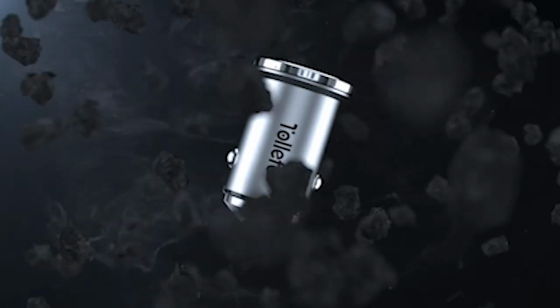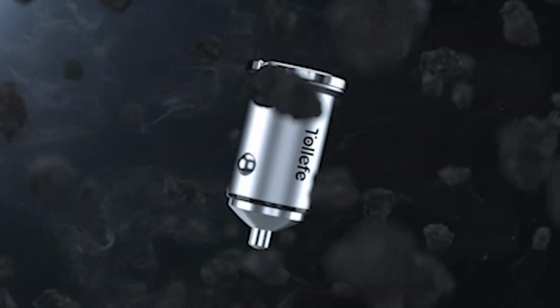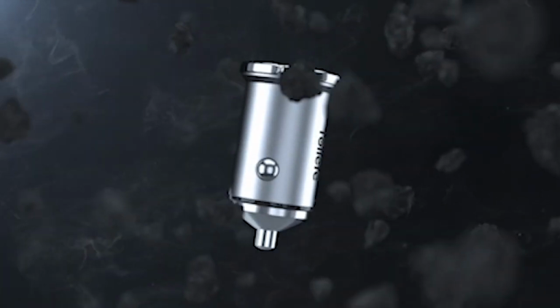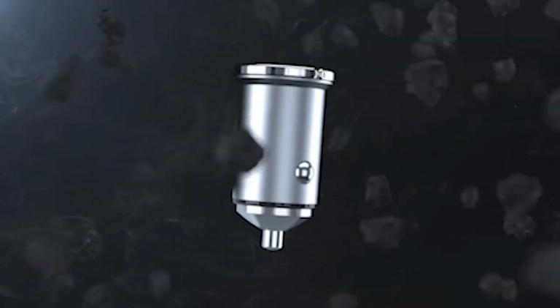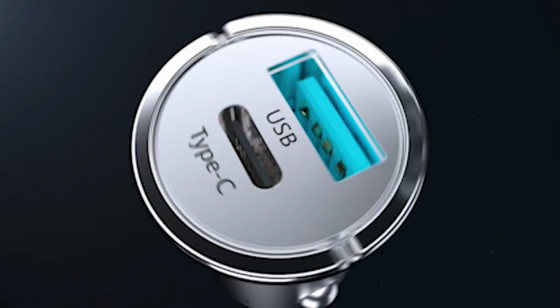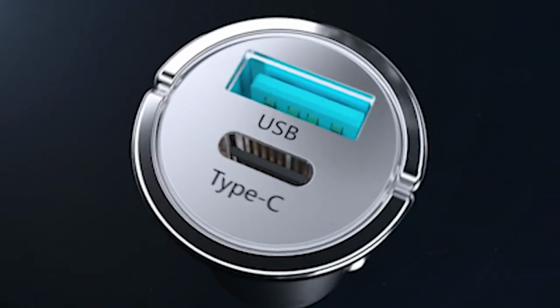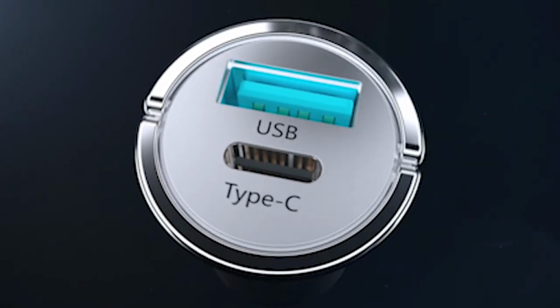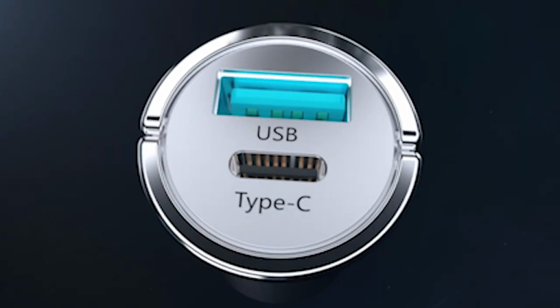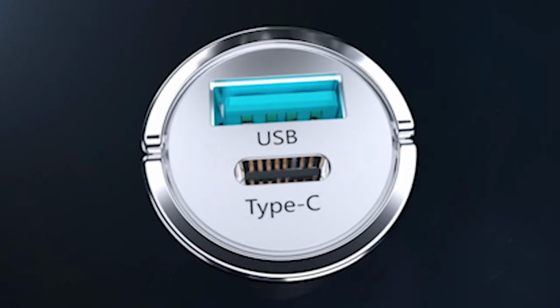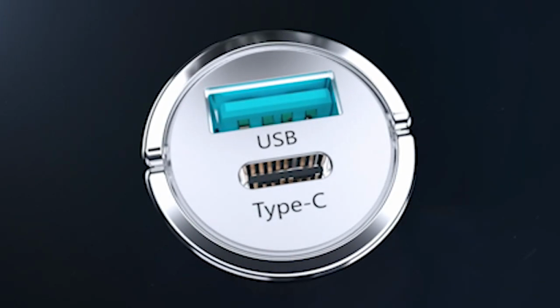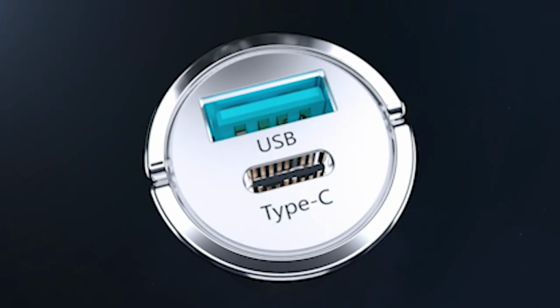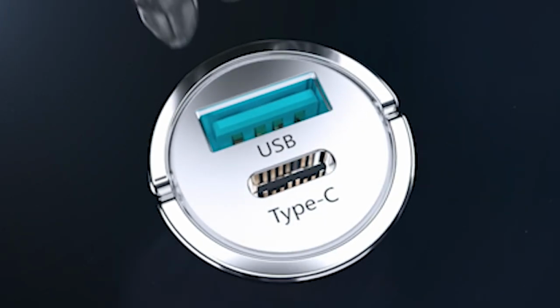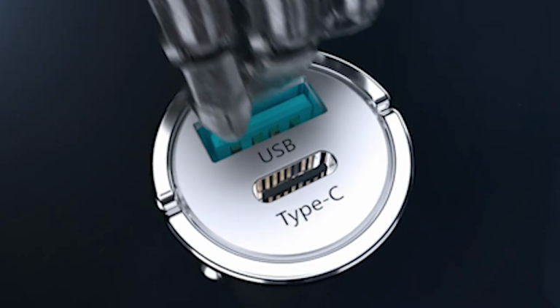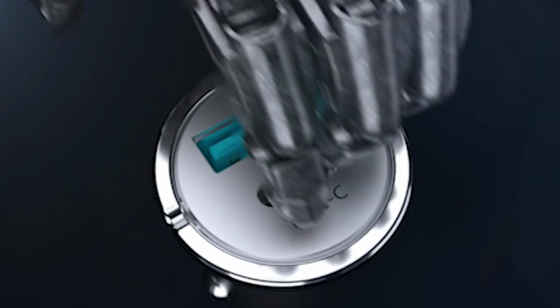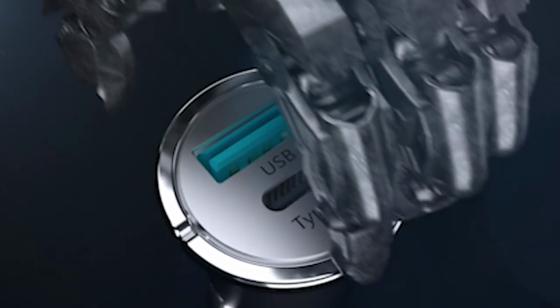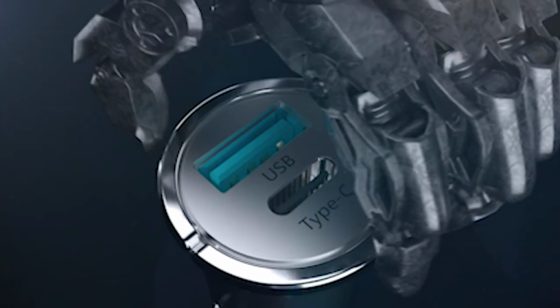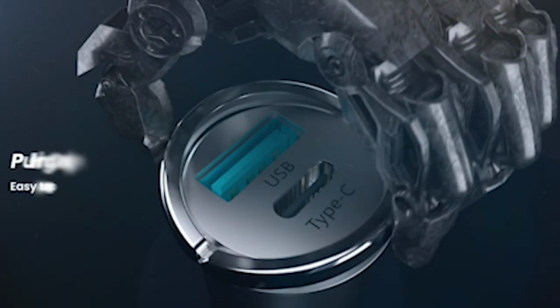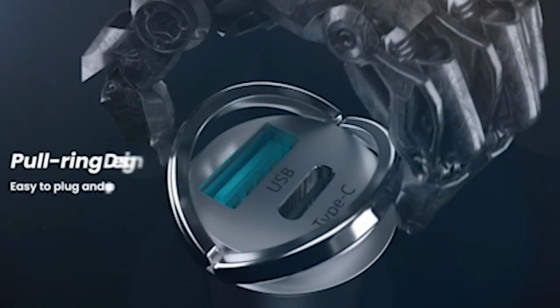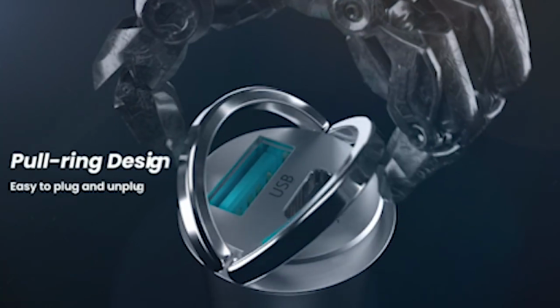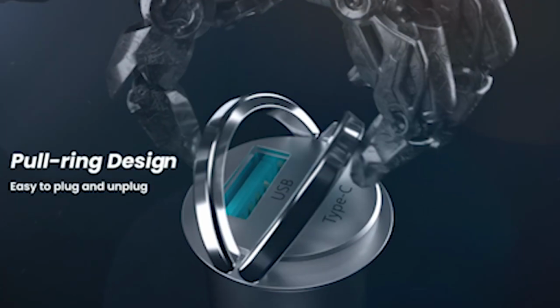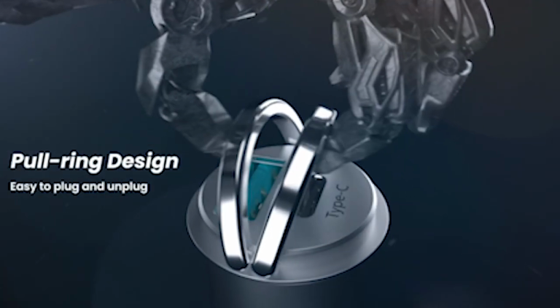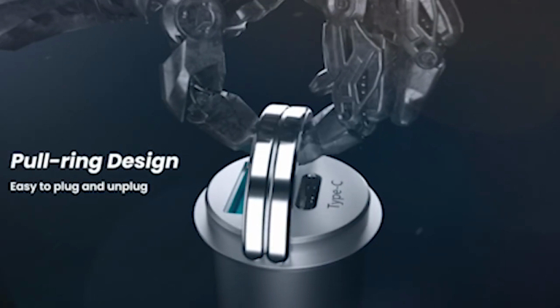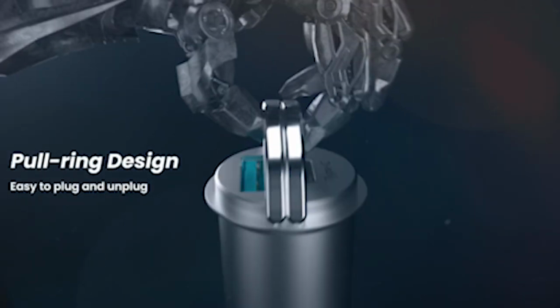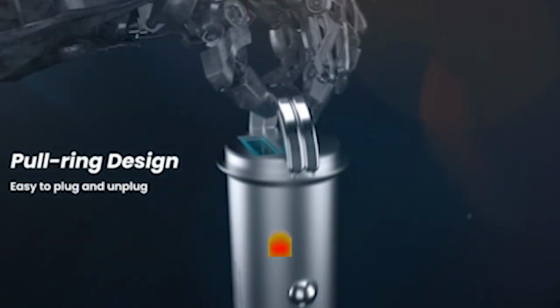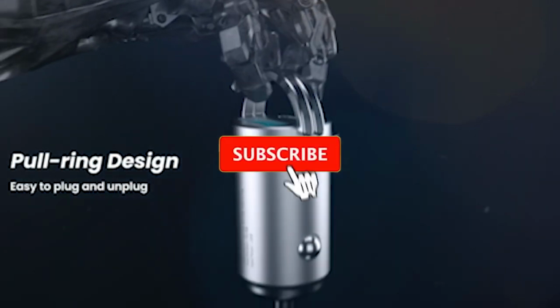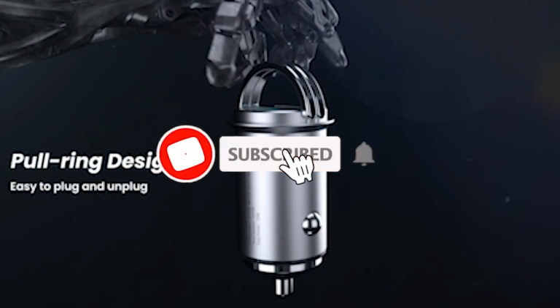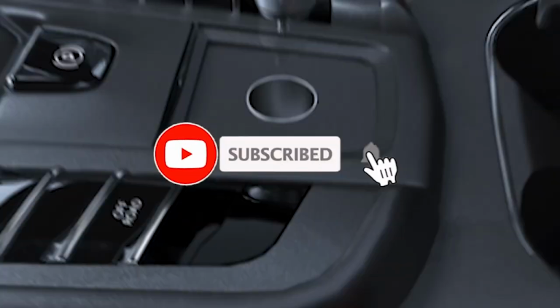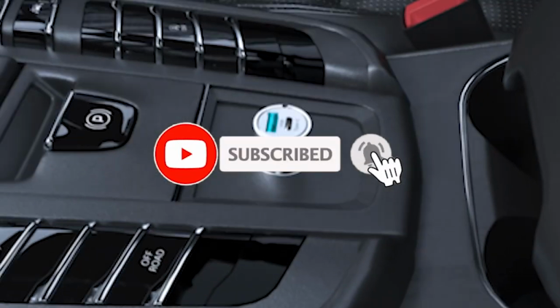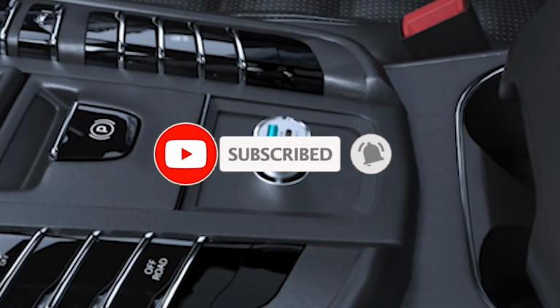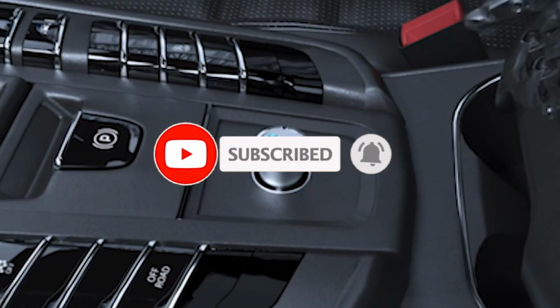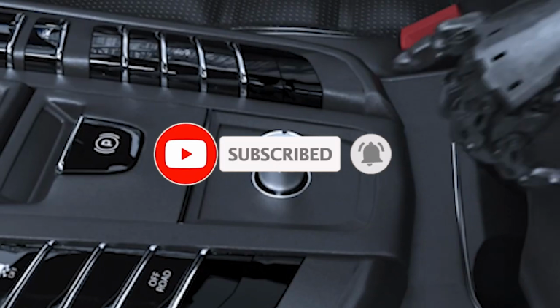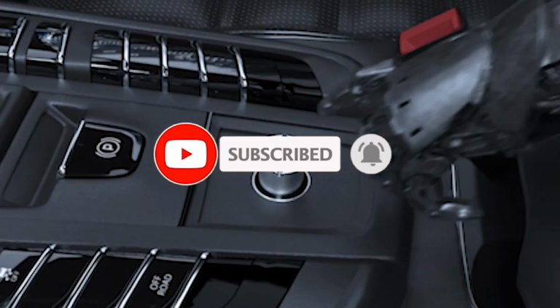Hi, welcome to All Cases. In this video we are going to talk about the top best Samsung Galaxy S24 Plus car chargers 2024 you can buy. Please subscribe to our channel and press the bell icon for more videos.